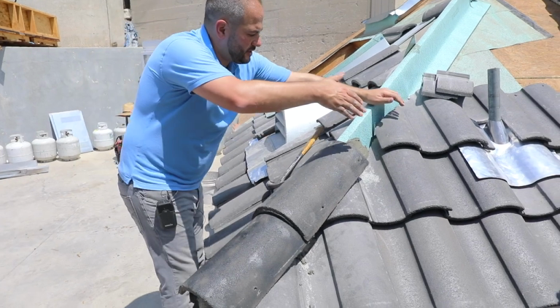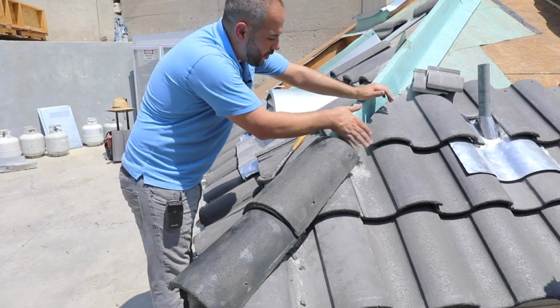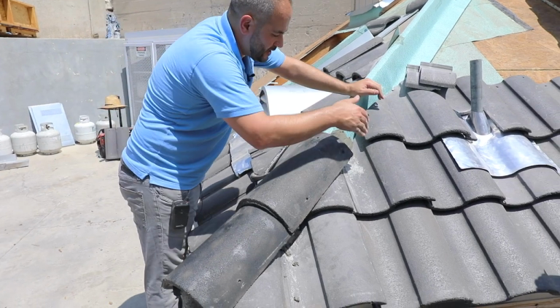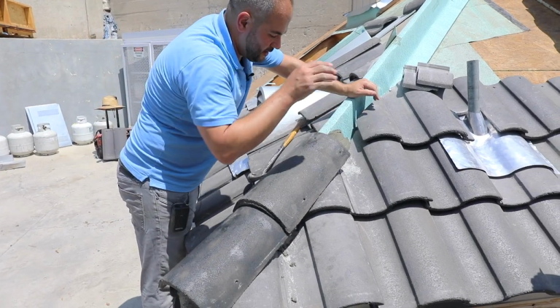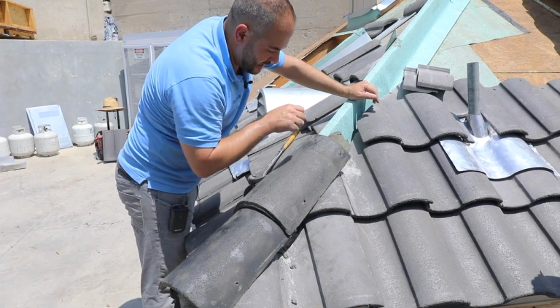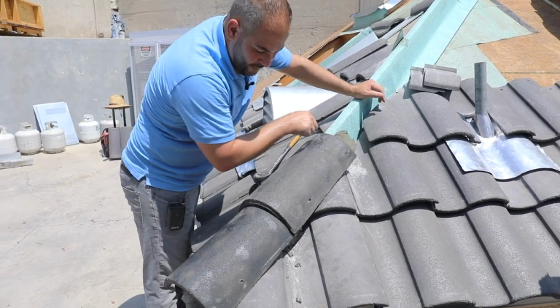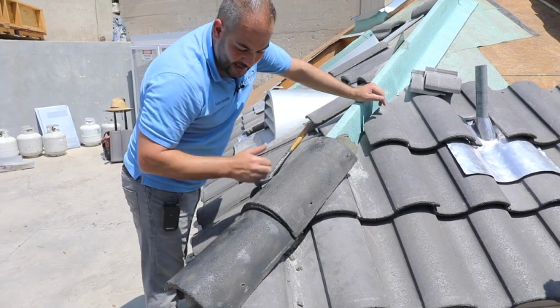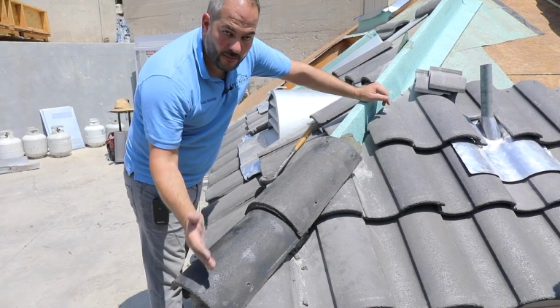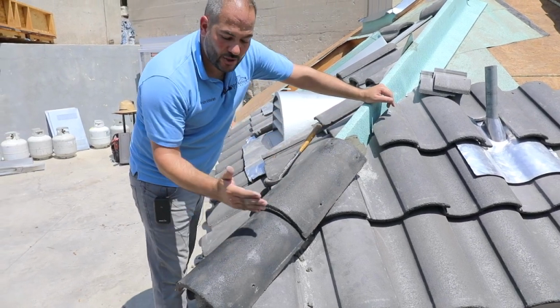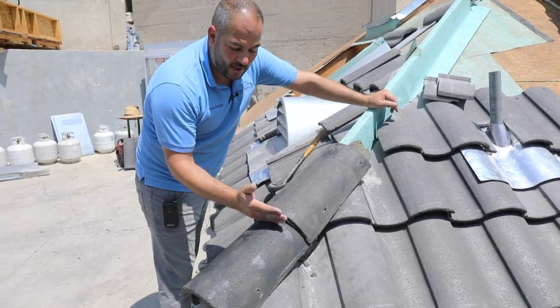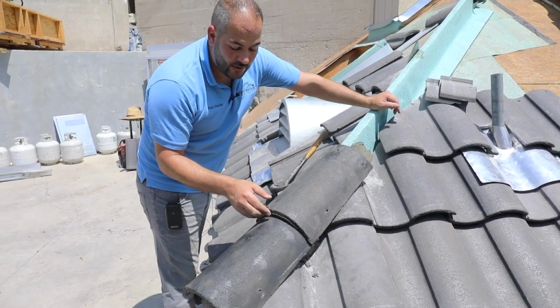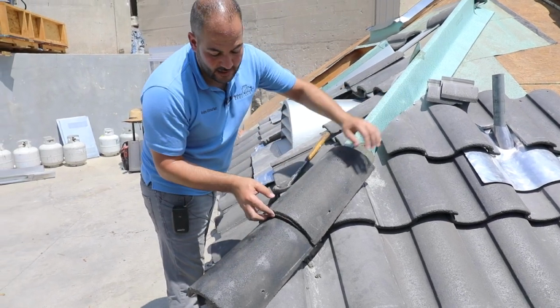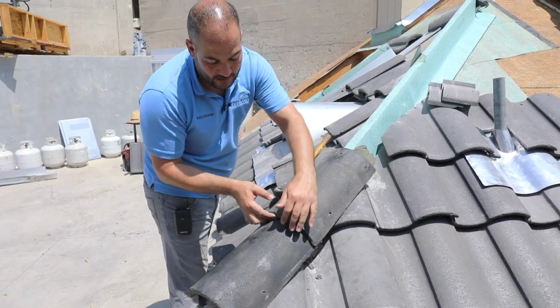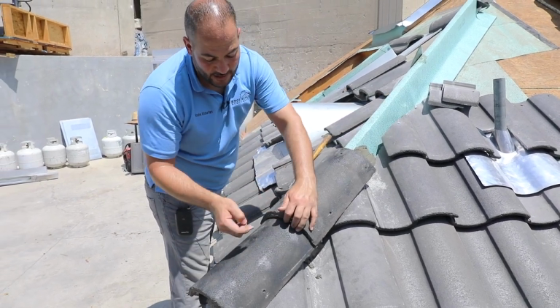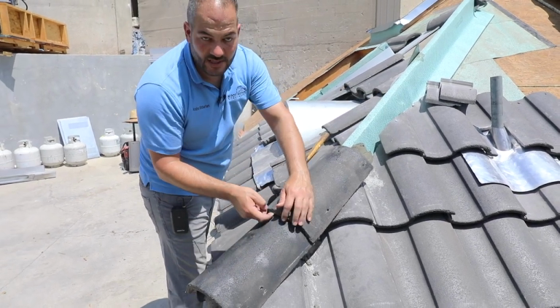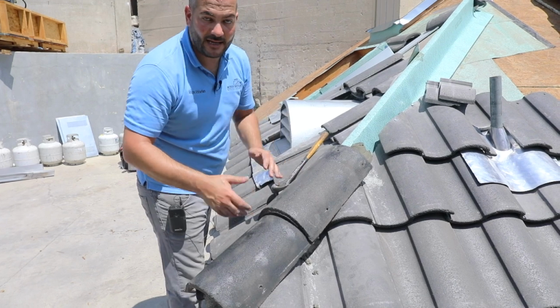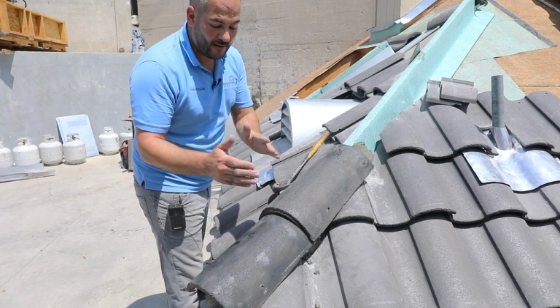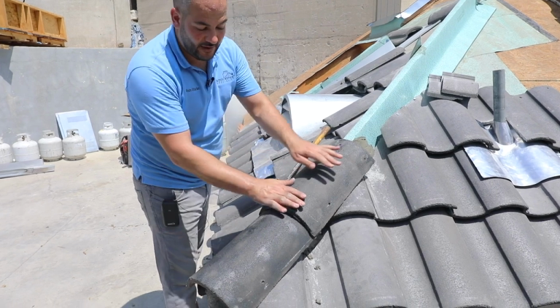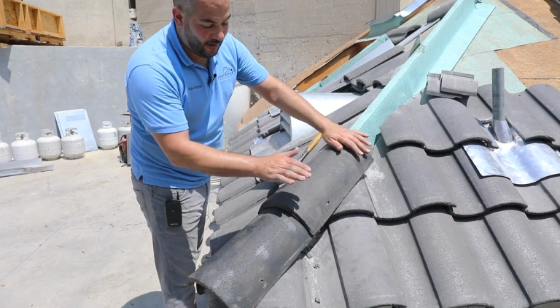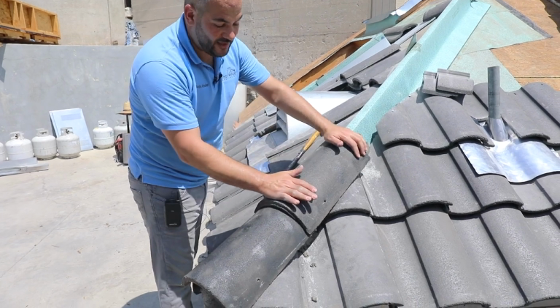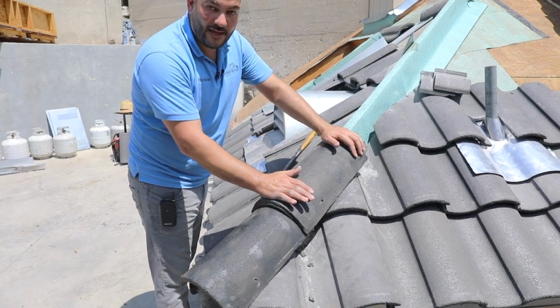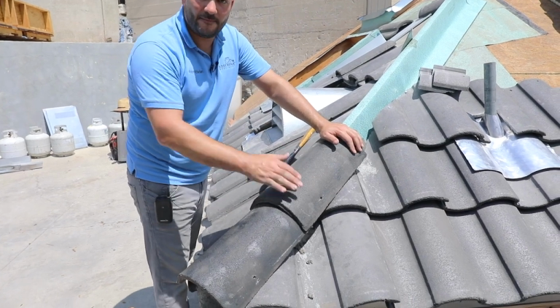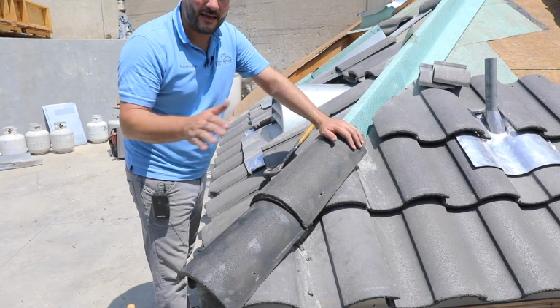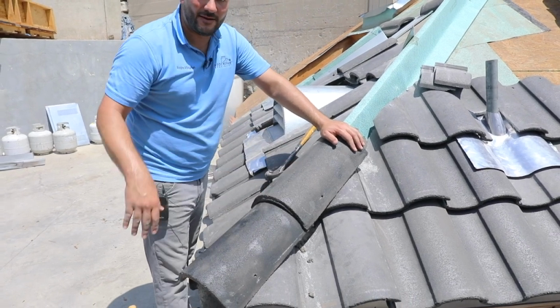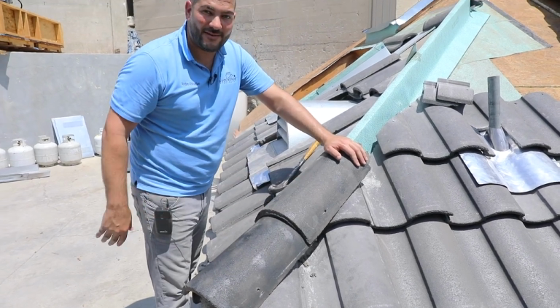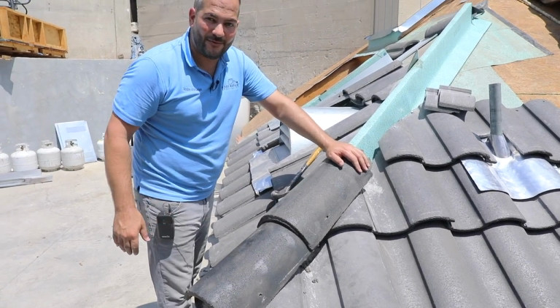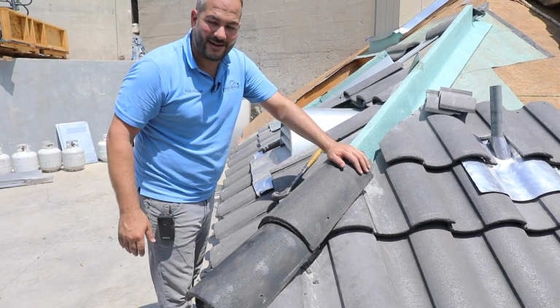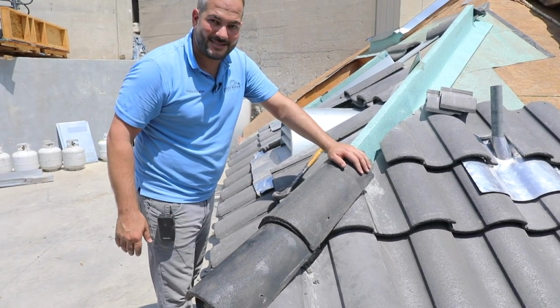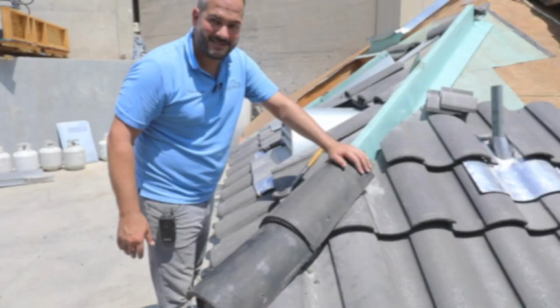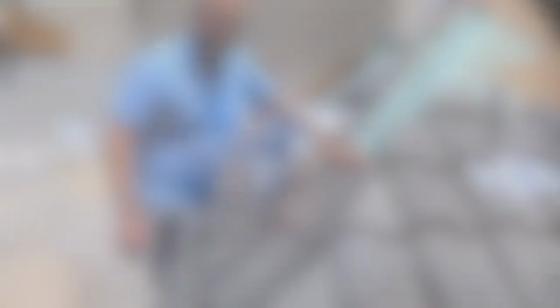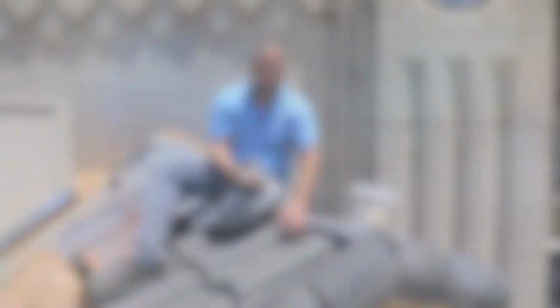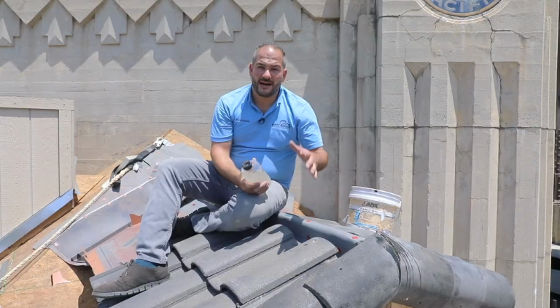So you're going to mortar it, nail it in, make sure you mark it out correctly, and use caulking to hold these together. And there you have it — you're done with your hips.